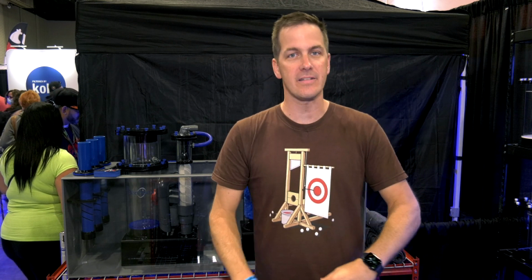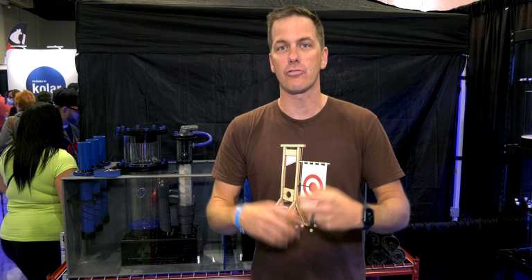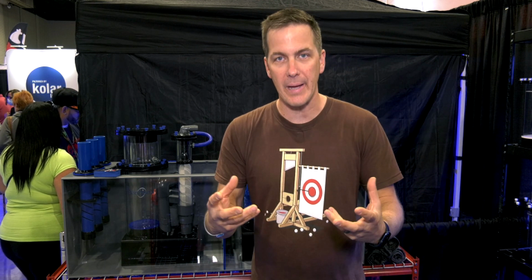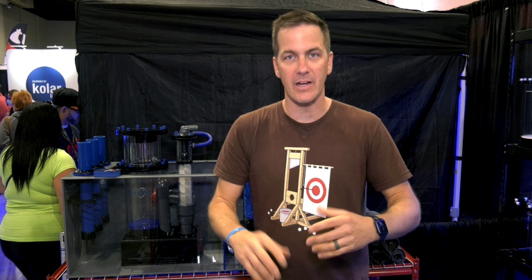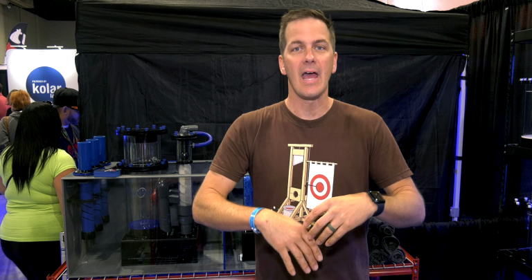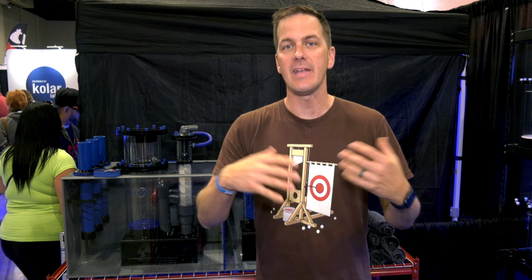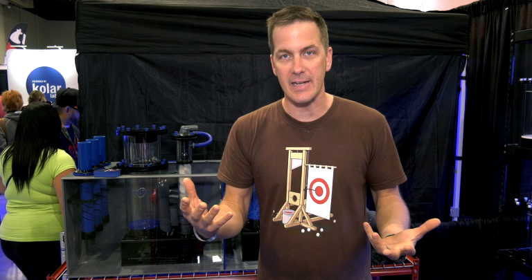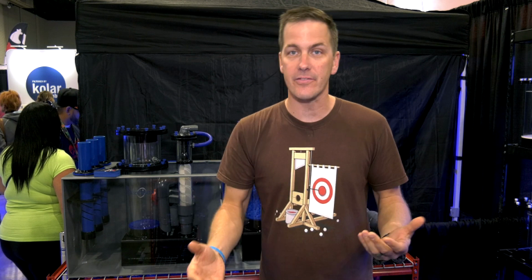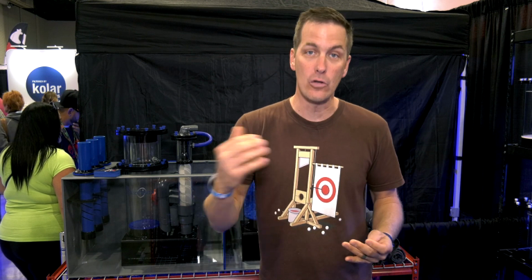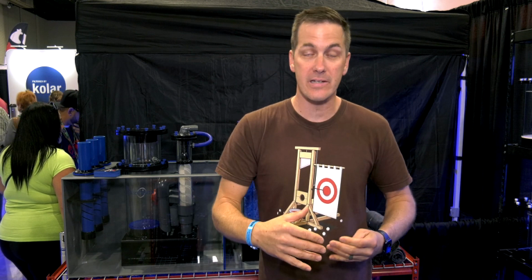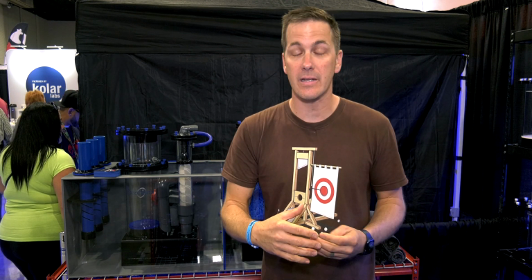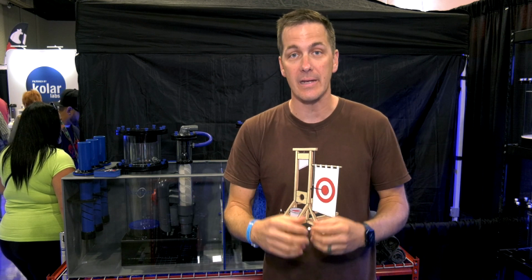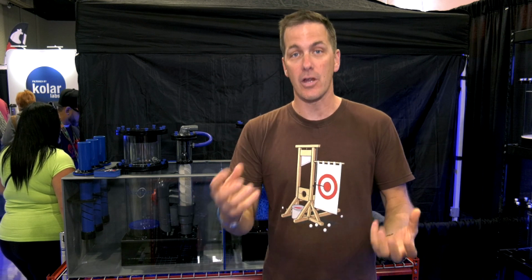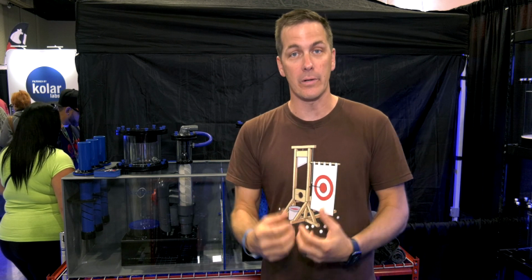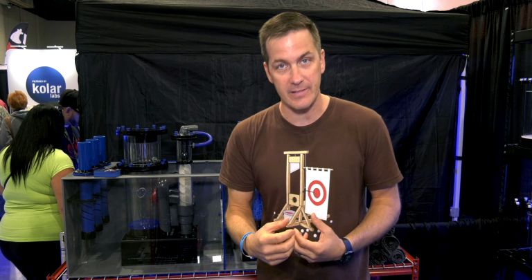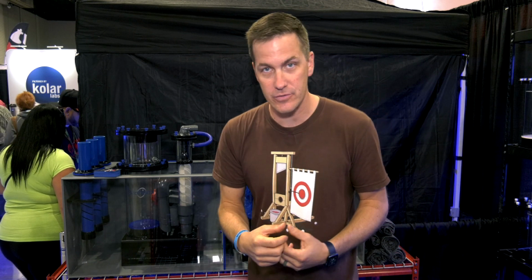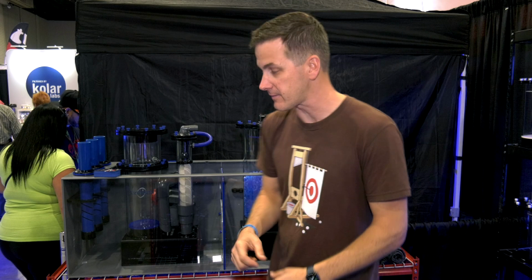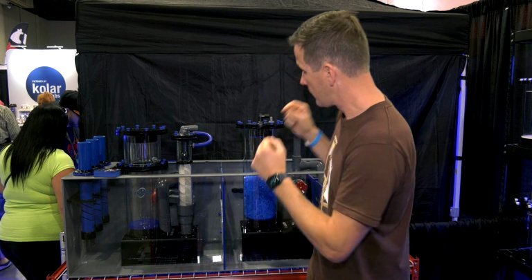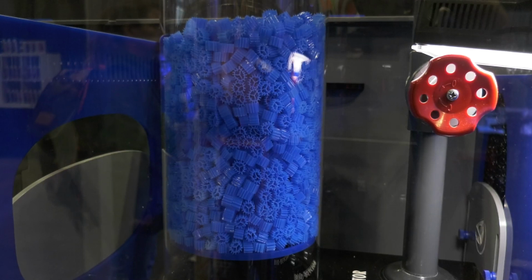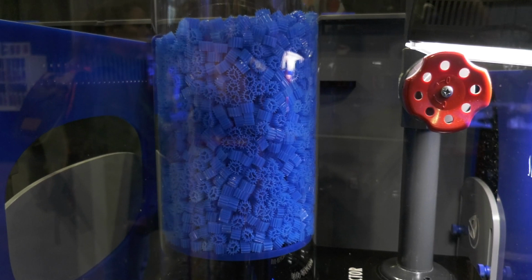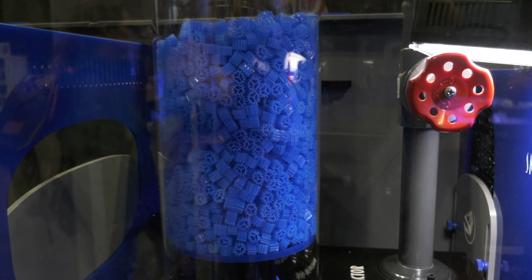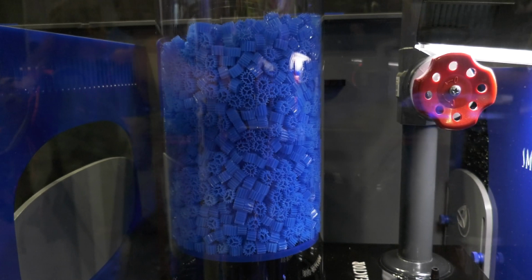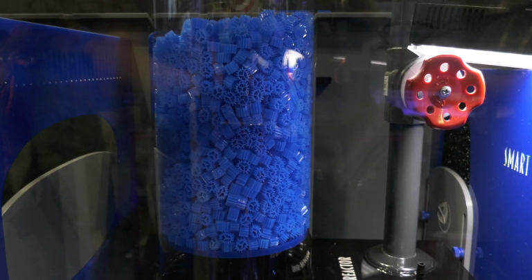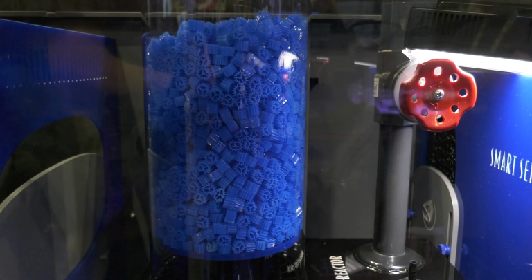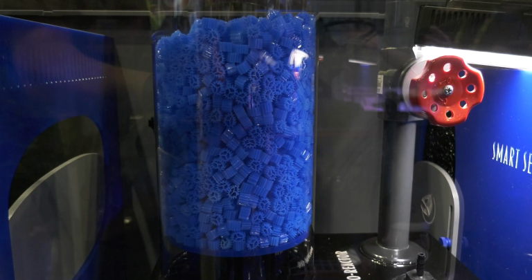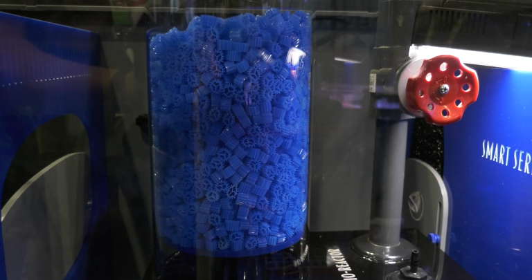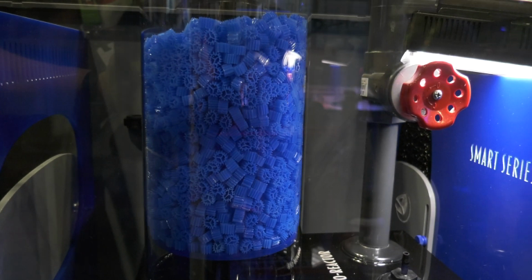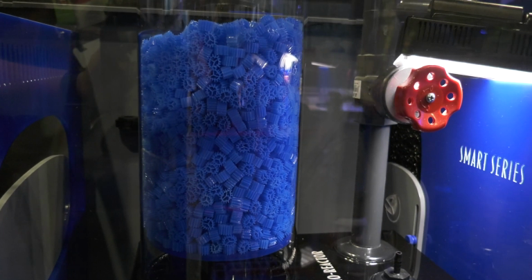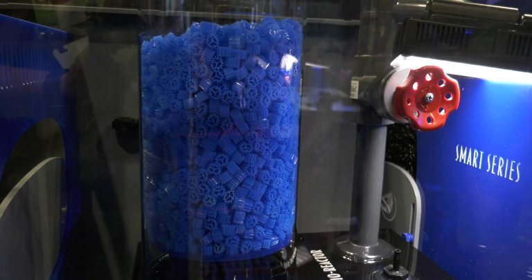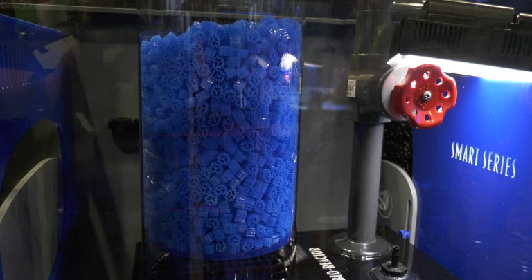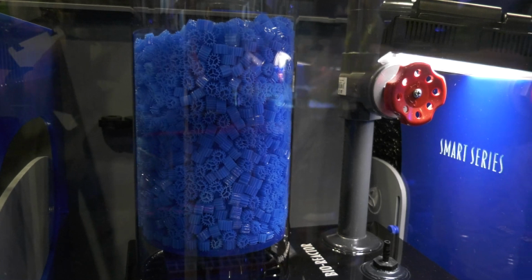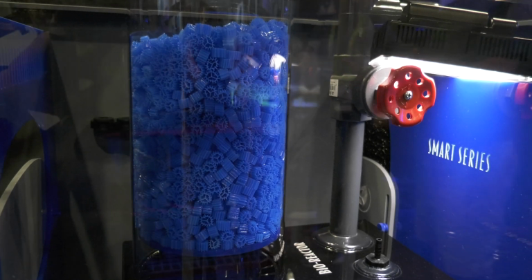You're constantly growing bacteria and then knocking it off so that new bacteria can come in, grow, and process nutrients. With a bioreactor, we're turning biomedia, which is where nitrifying bacteria can grow.